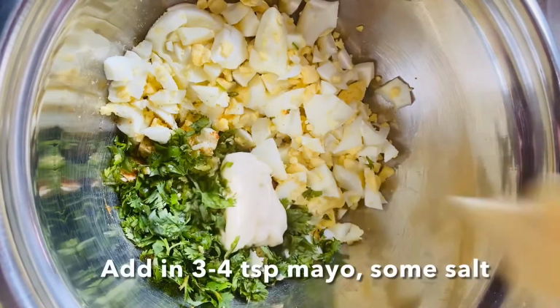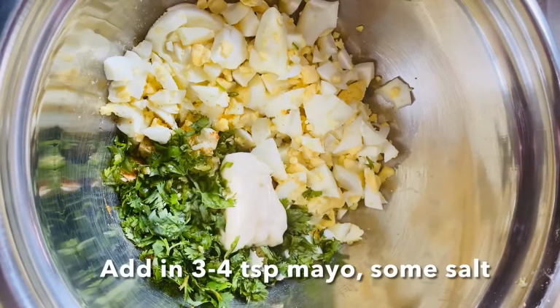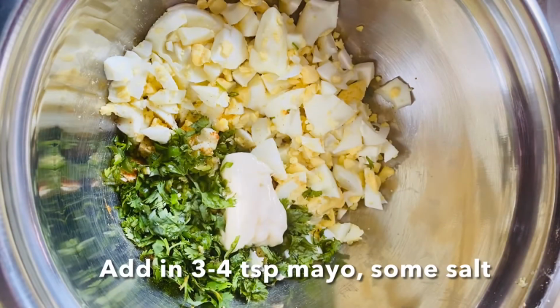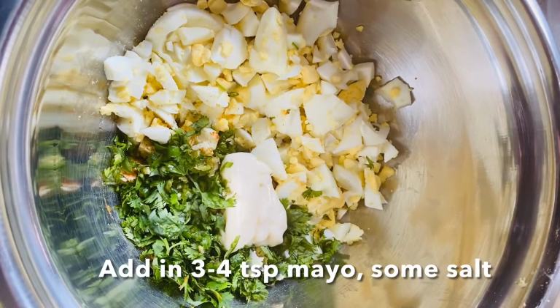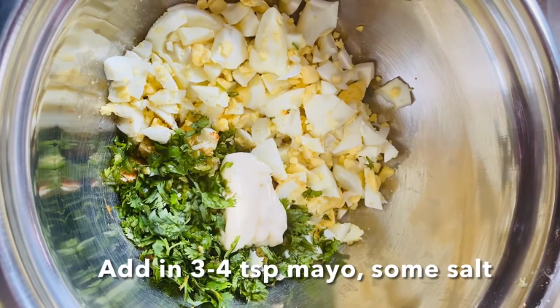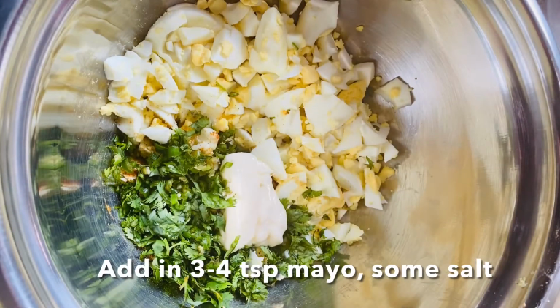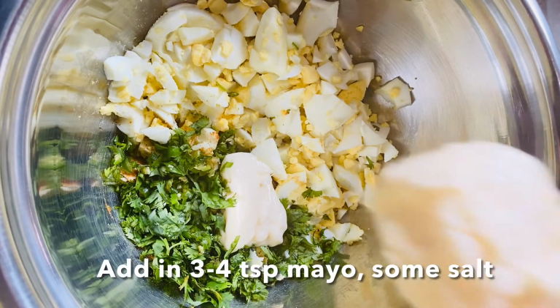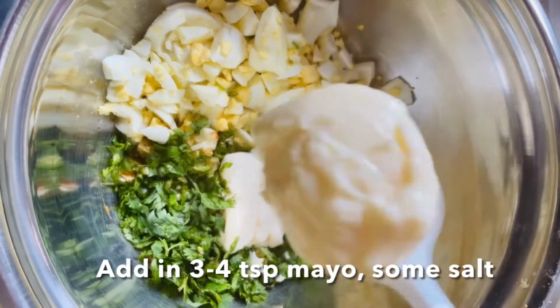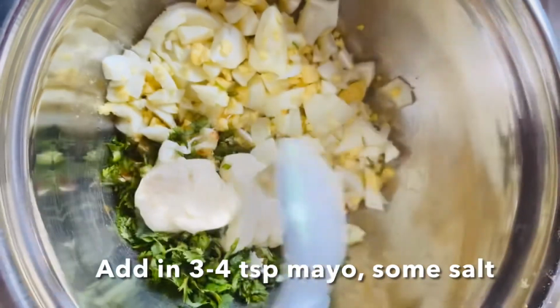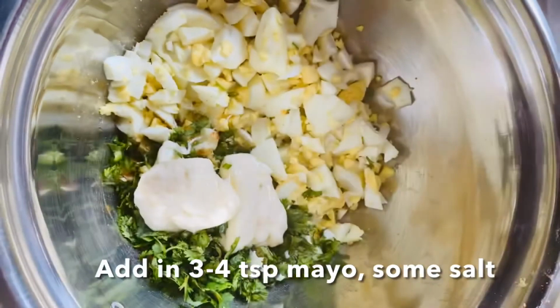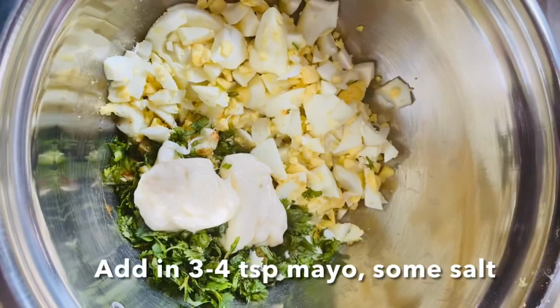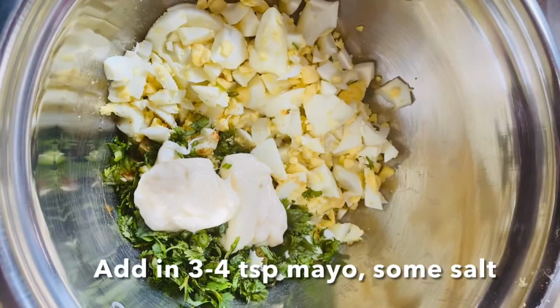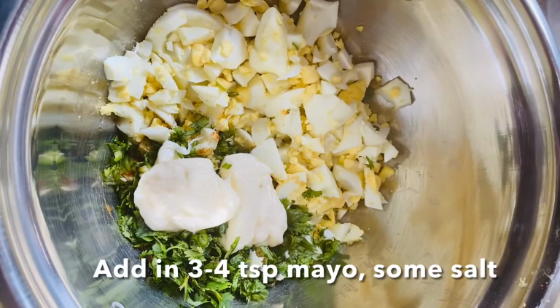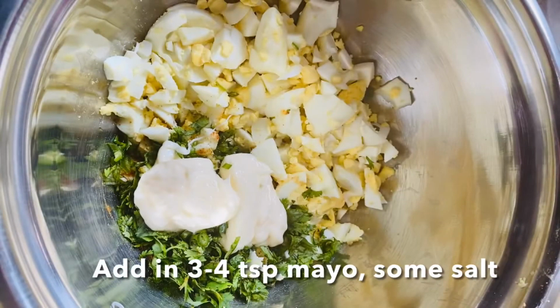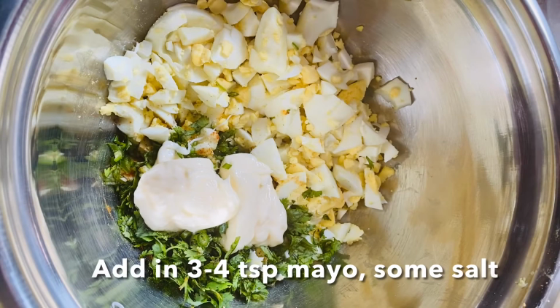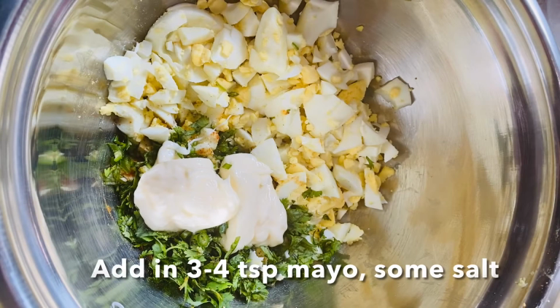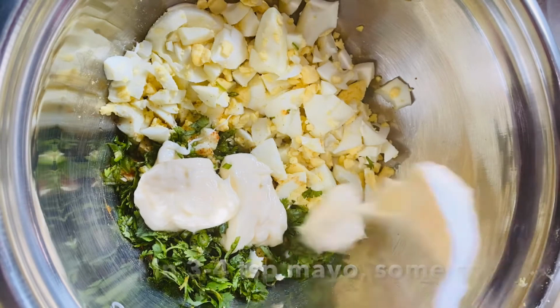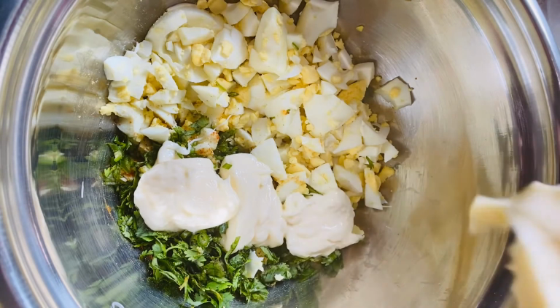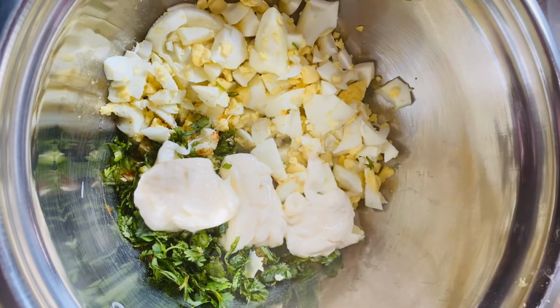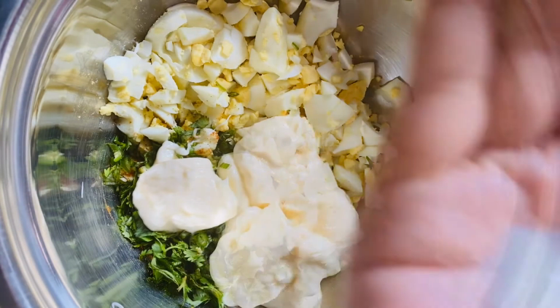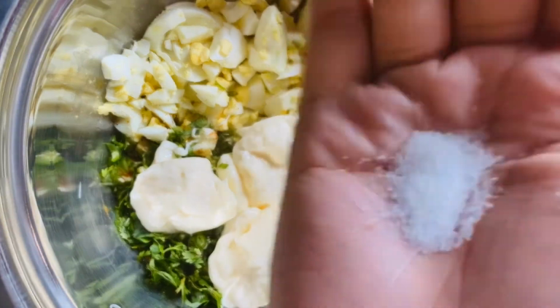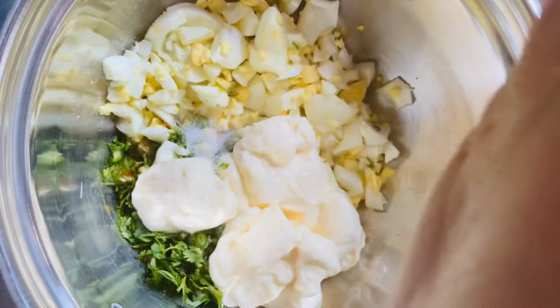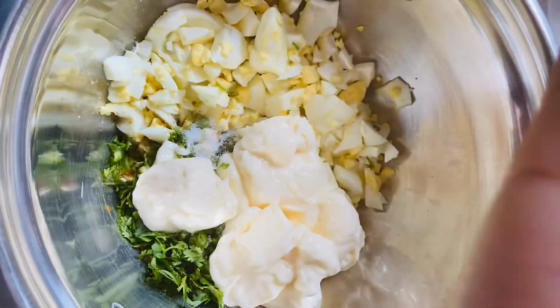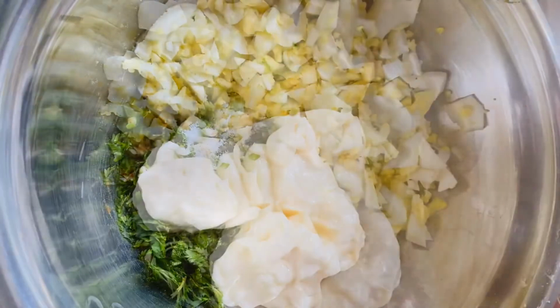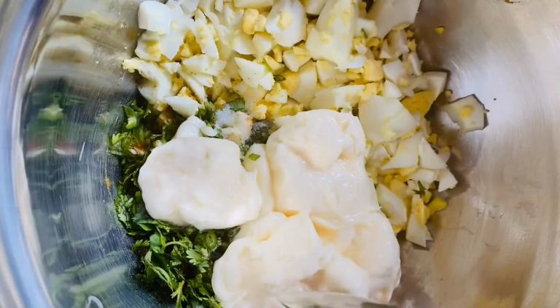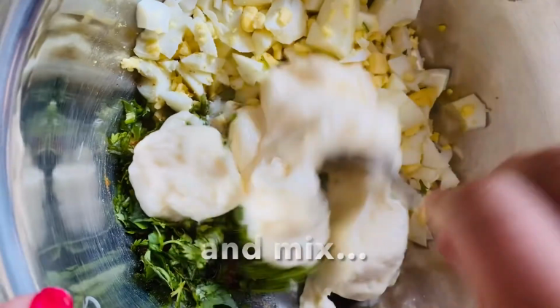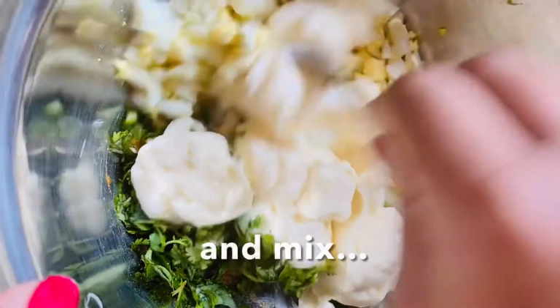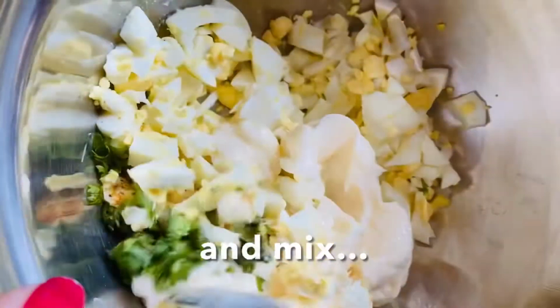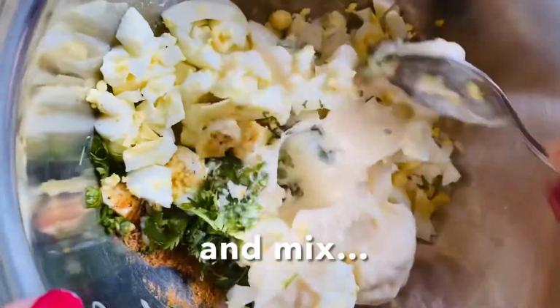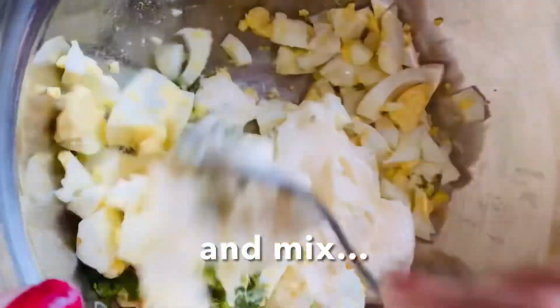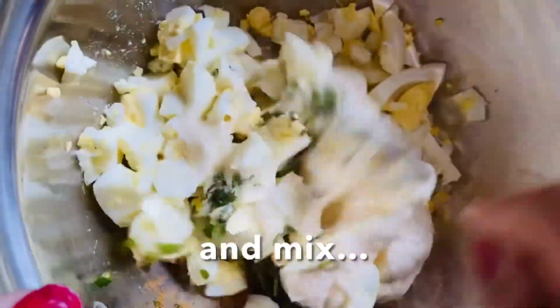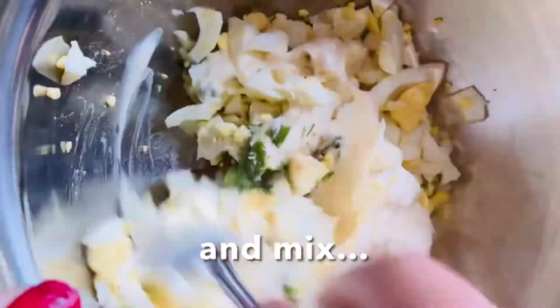Add in three to four teaspoons of mayonnaise, some salt, and mix until well combined.